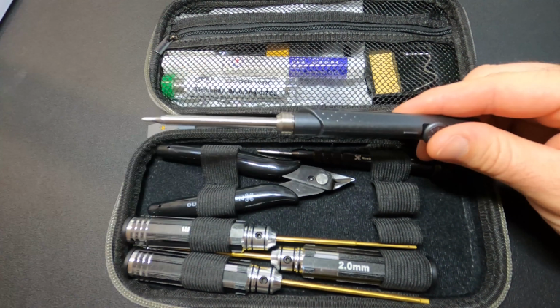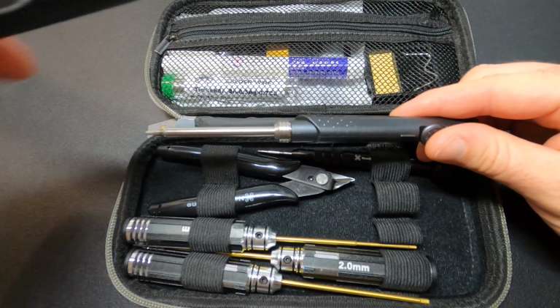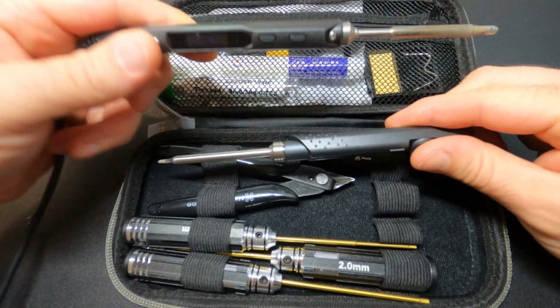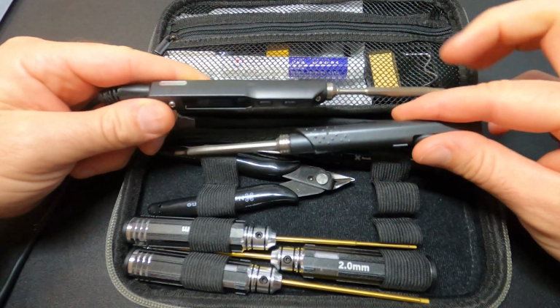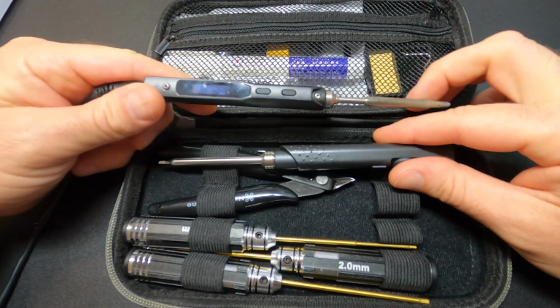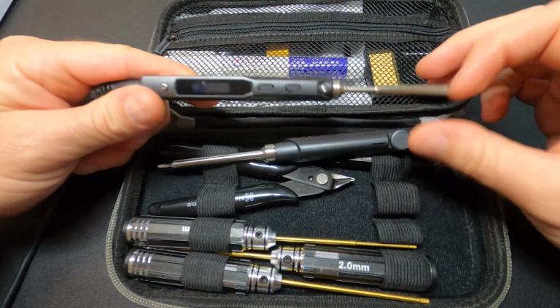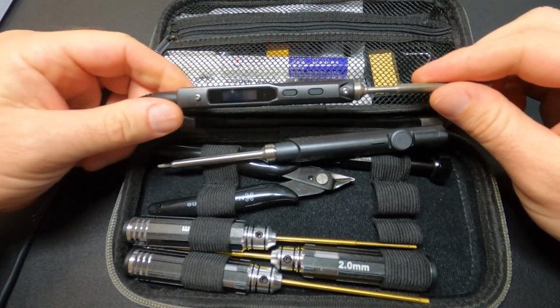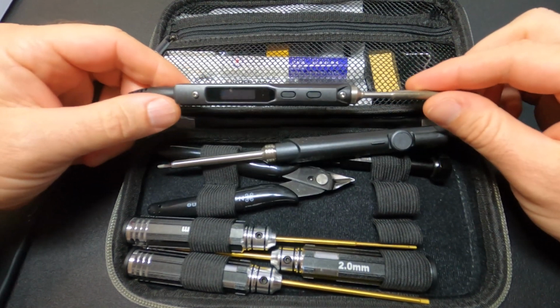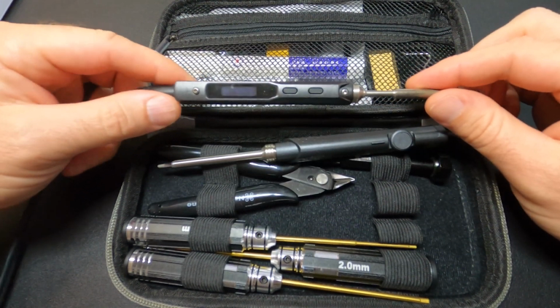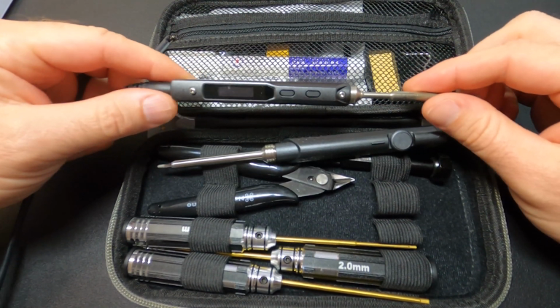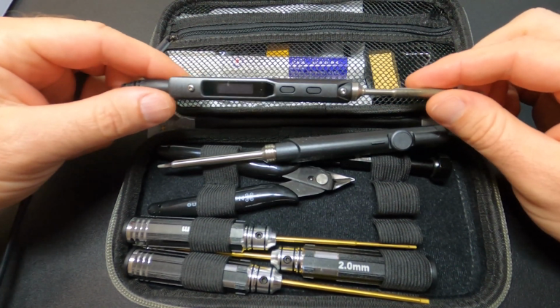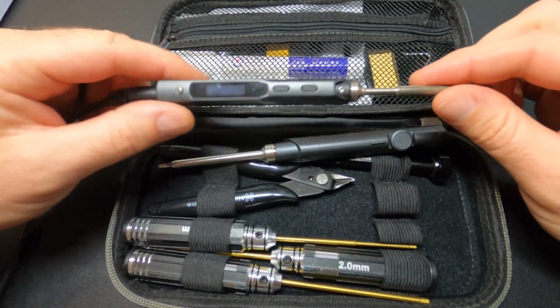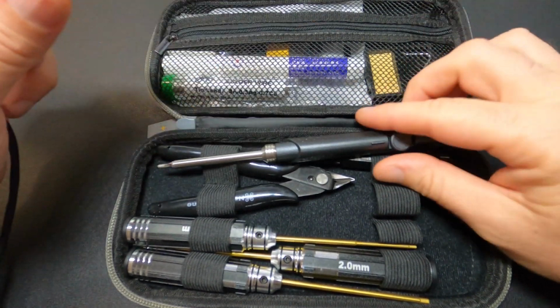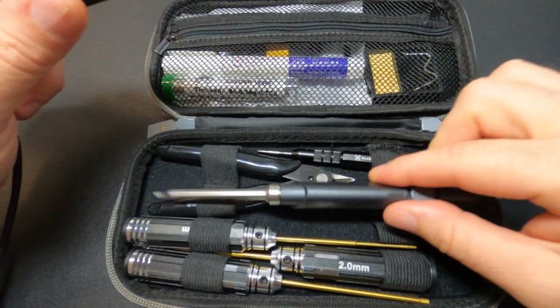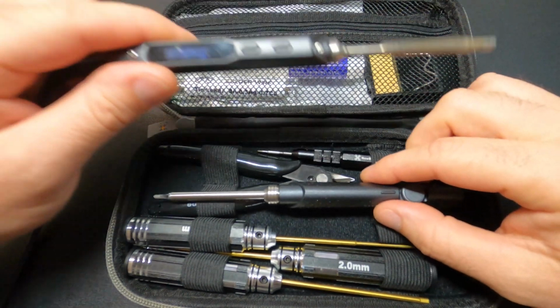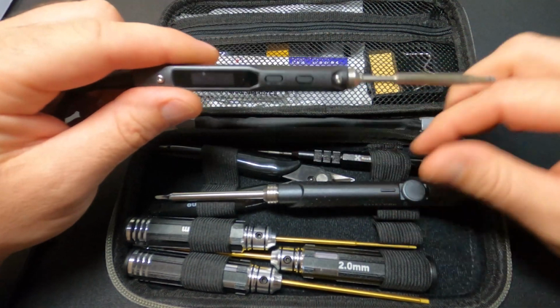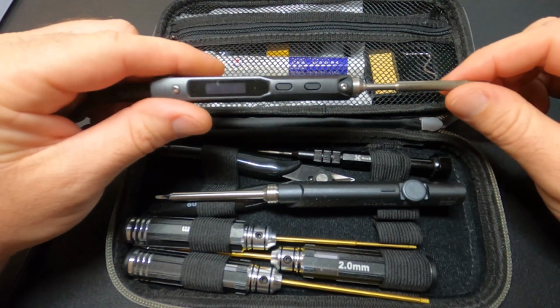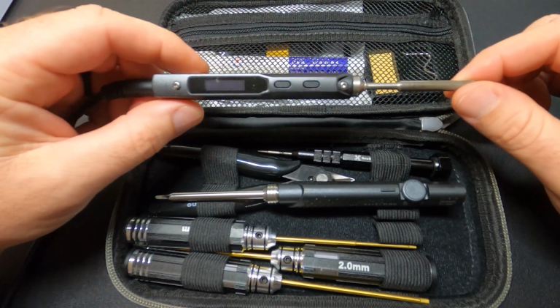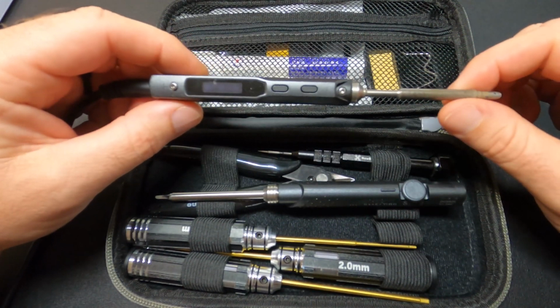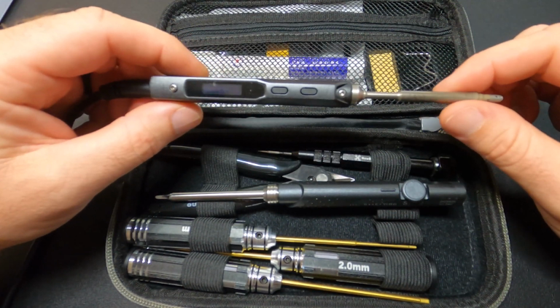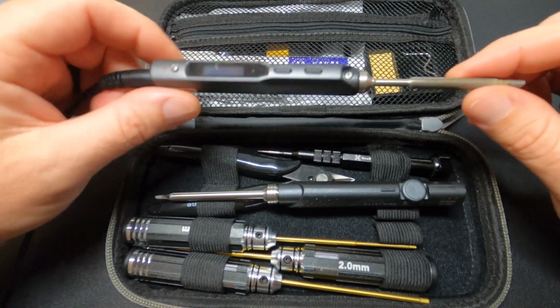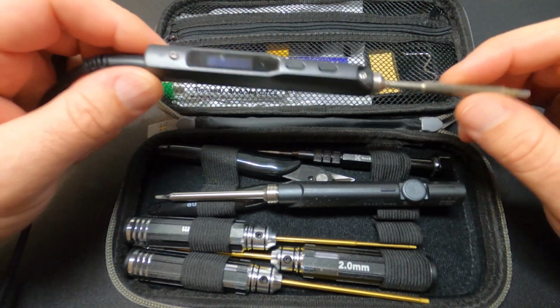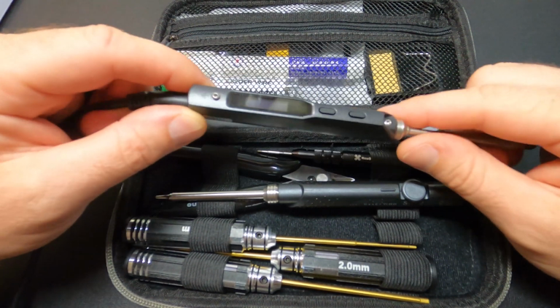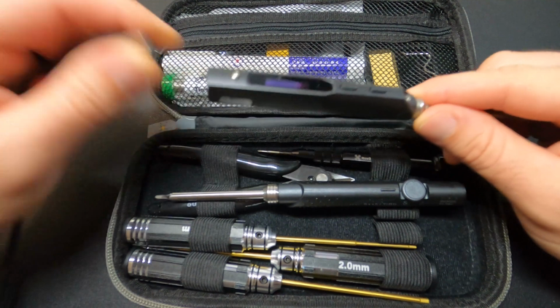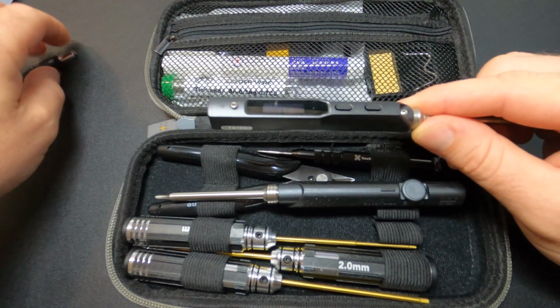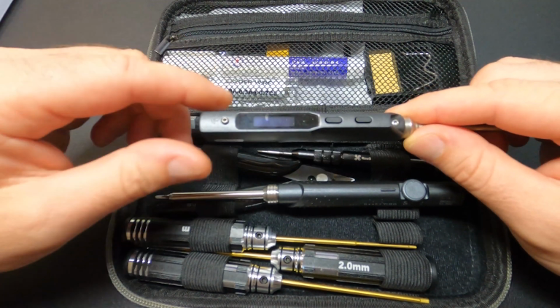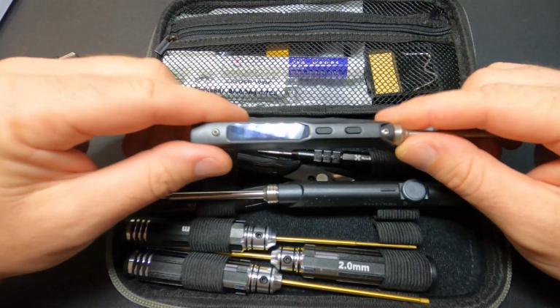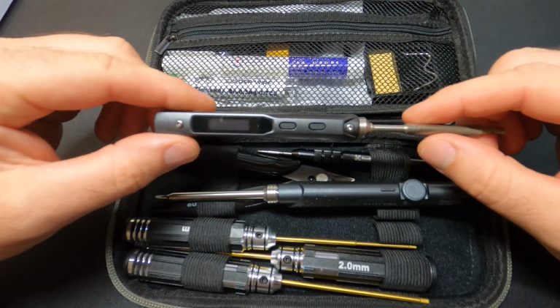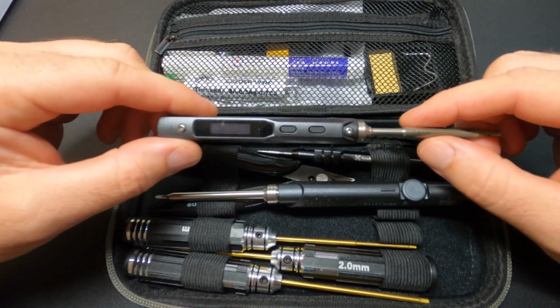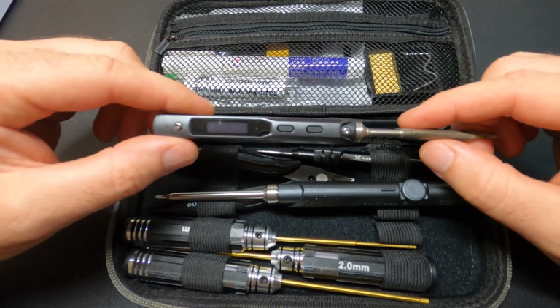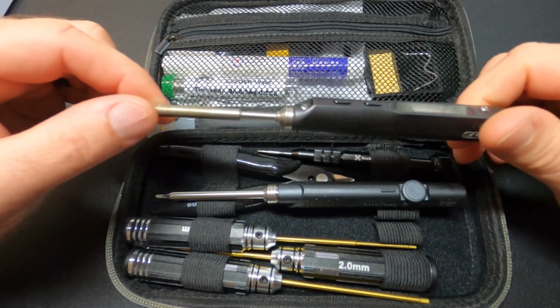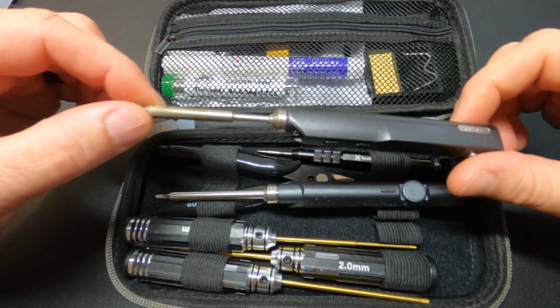The TS100 is good. So good in fact that soon after getting it, it became the only iron I use. It's small, lightweight, convenient, and you can purchase several different tip styles. Not to mention it heats up faster than any iron I've ever used. At $70 it's quite cheap for what you get.